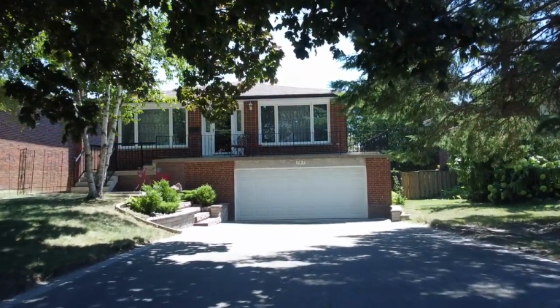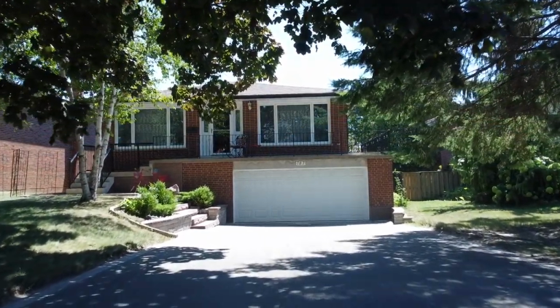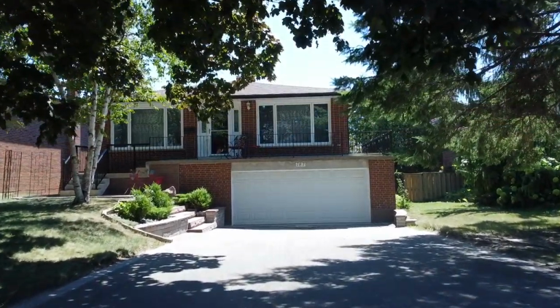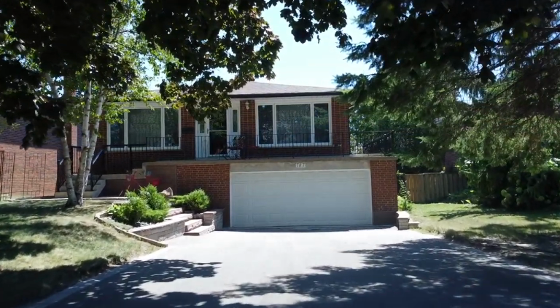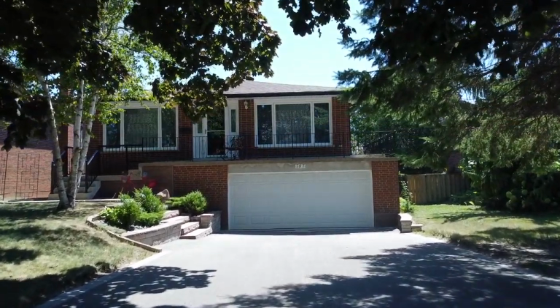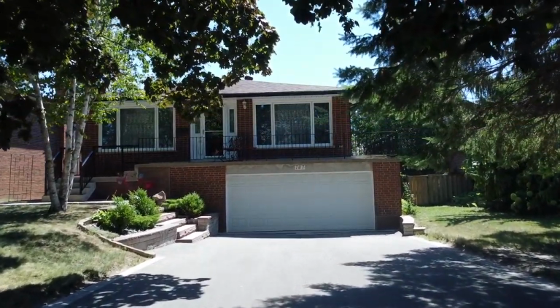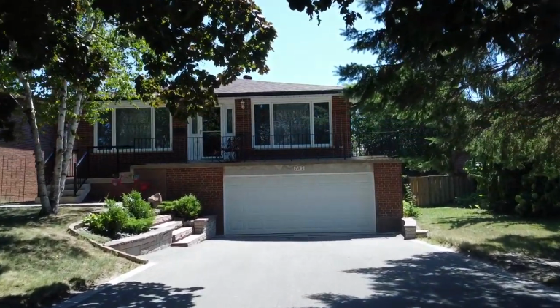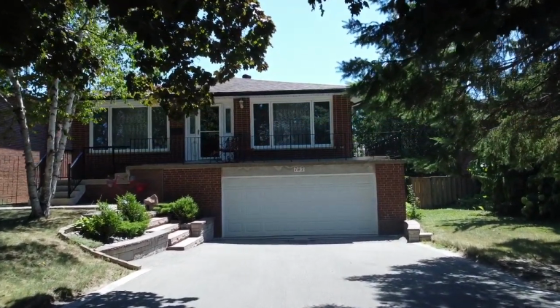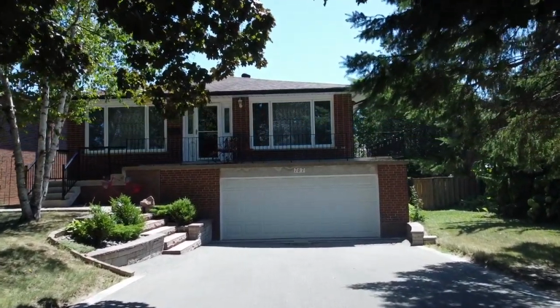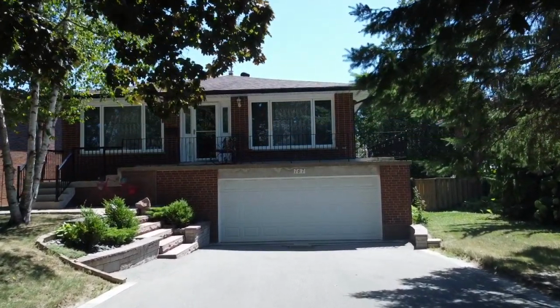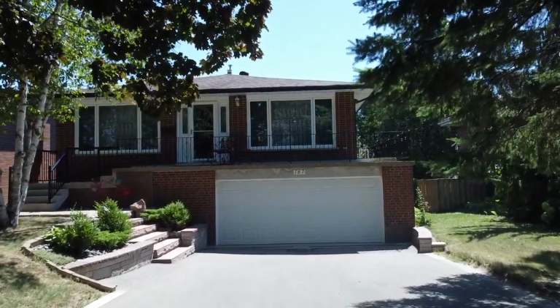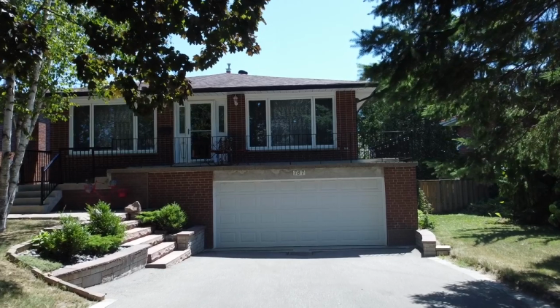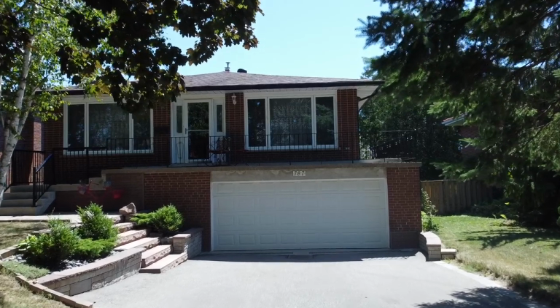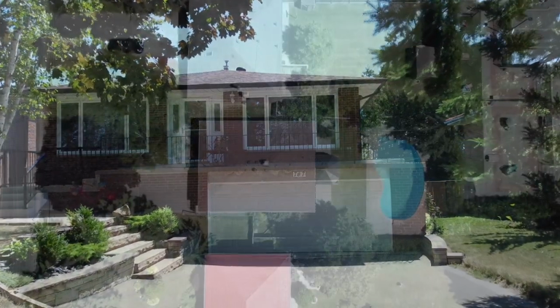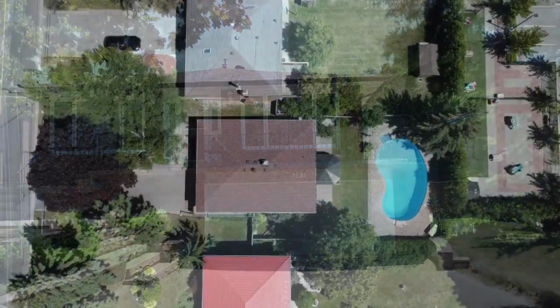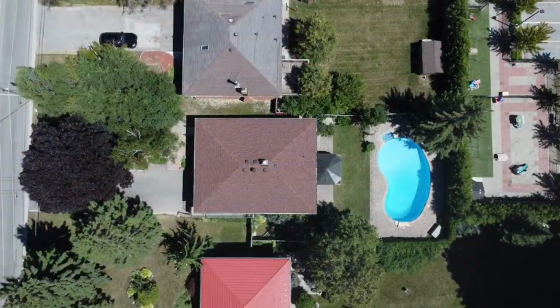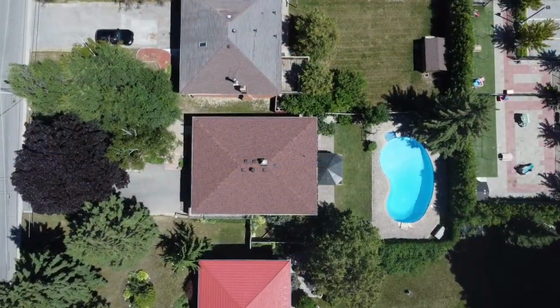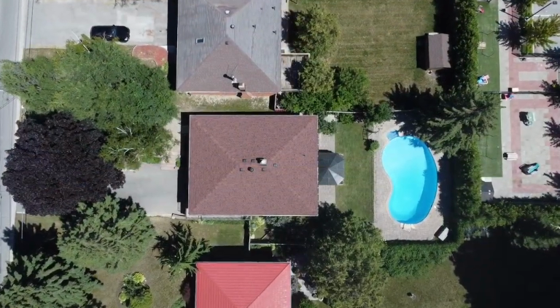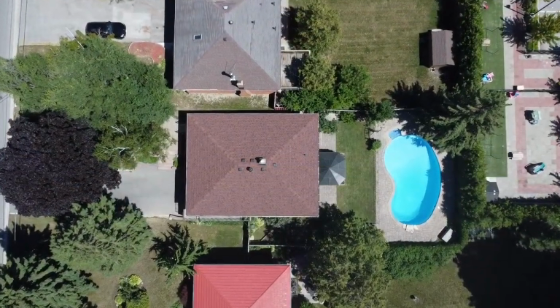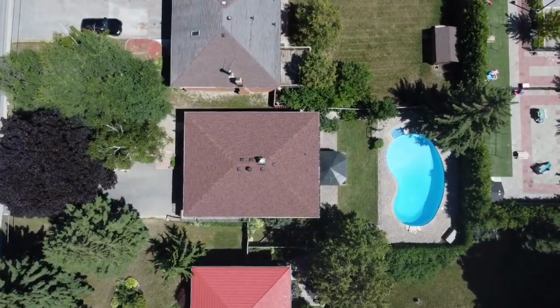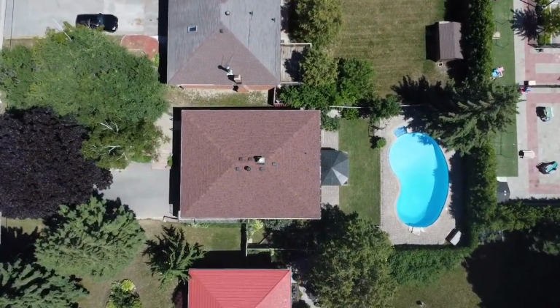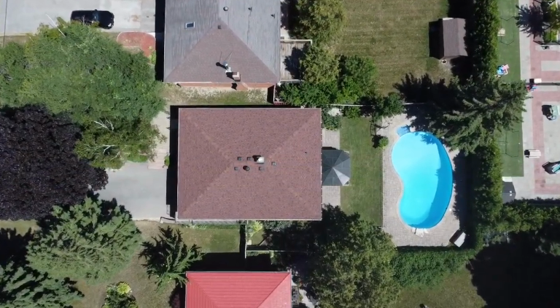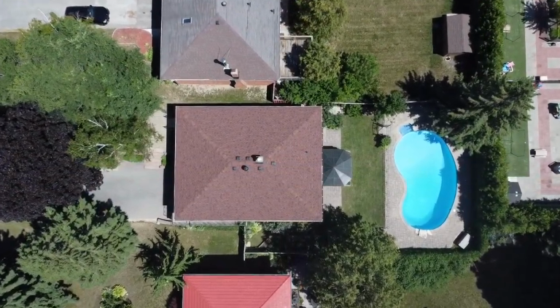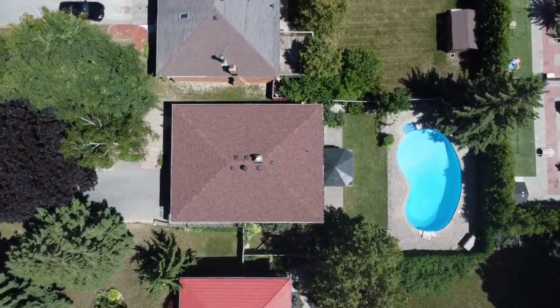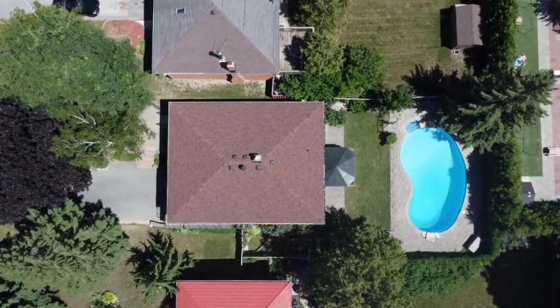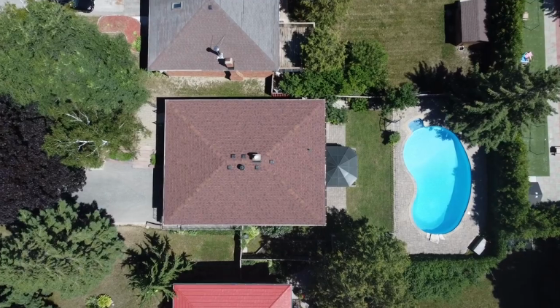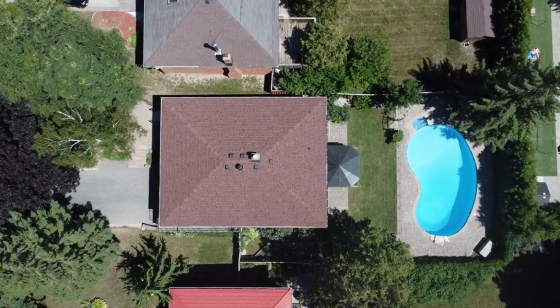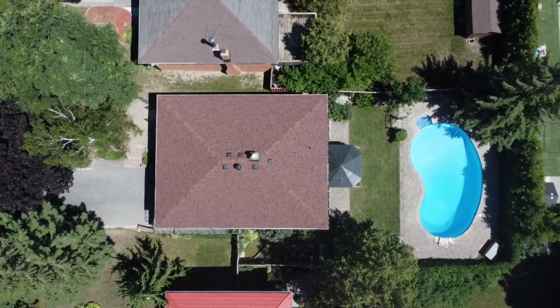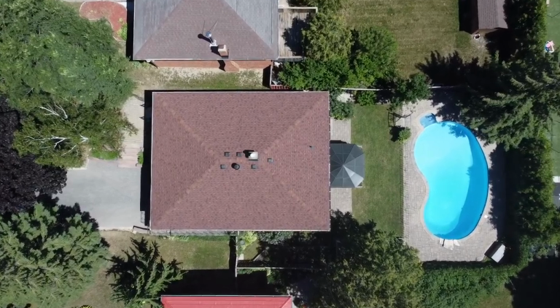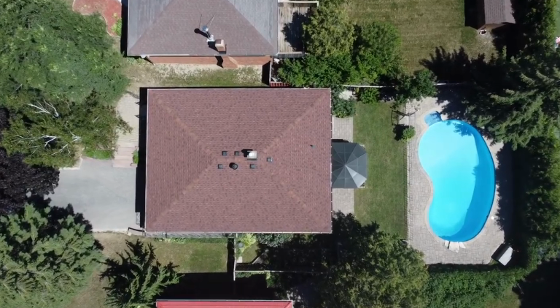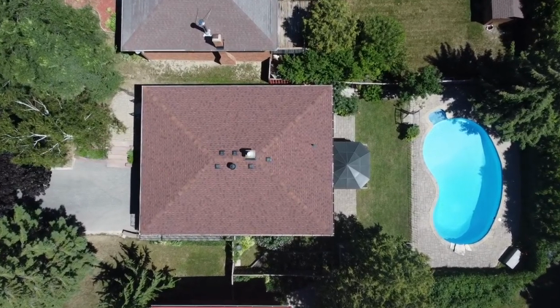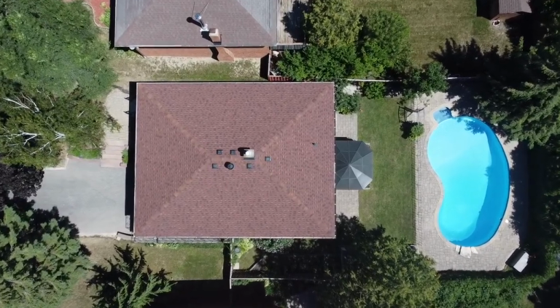Welcome to 787 Shepherd Avenue, a beautiful 3 plus 1 bedroom raised bungalow with two washrooms situated on a premium sized lot within the Woodlands neighborhood of Pickering.